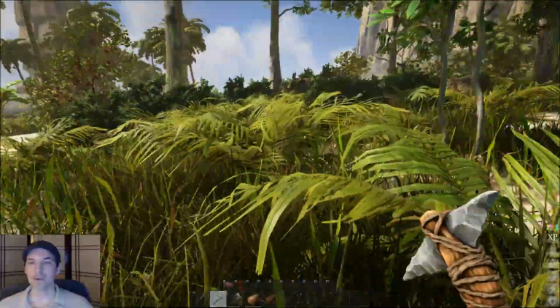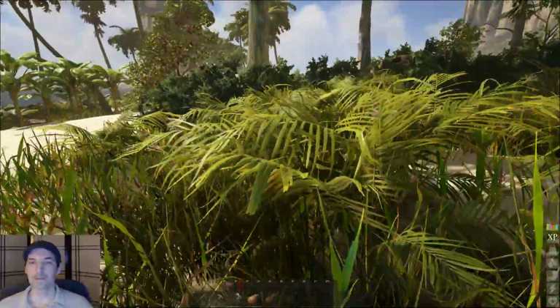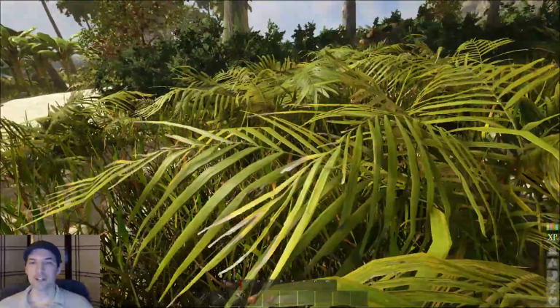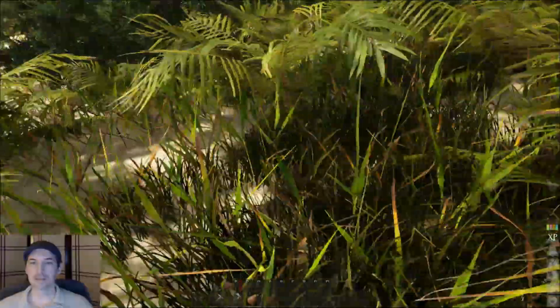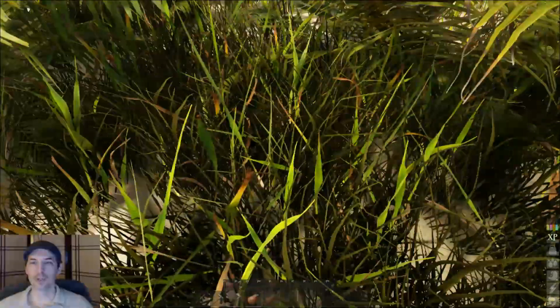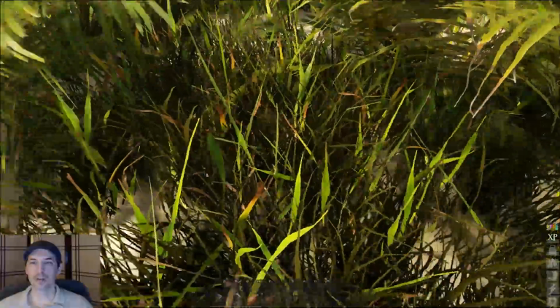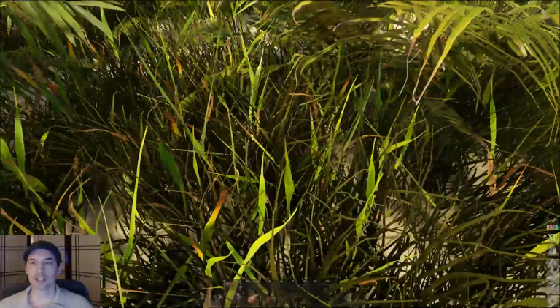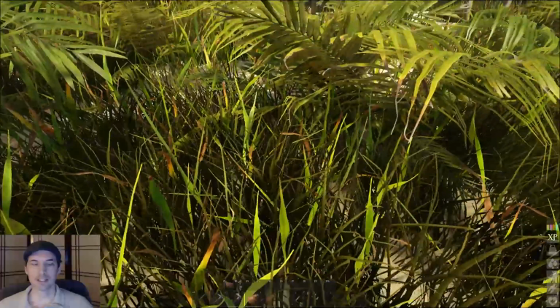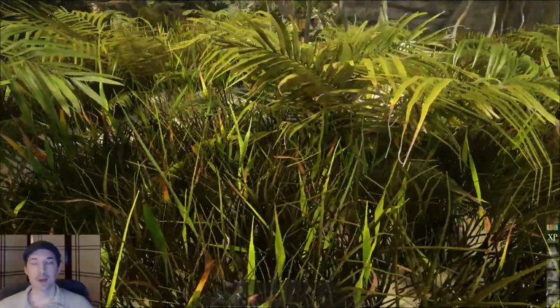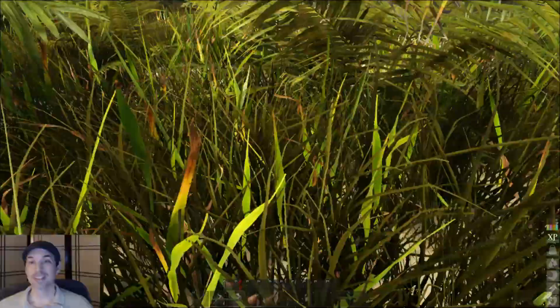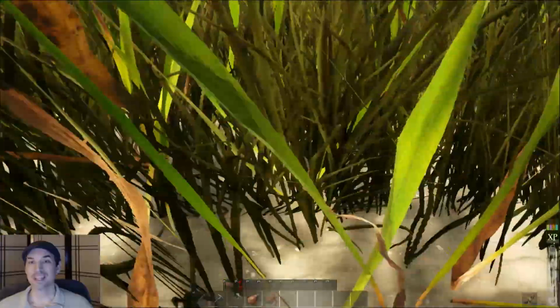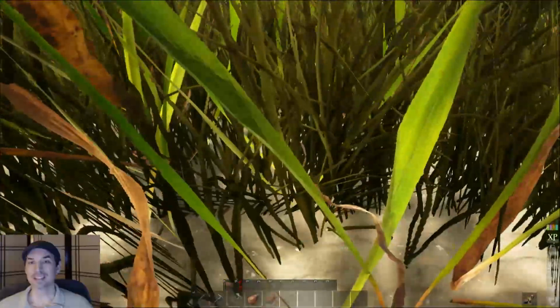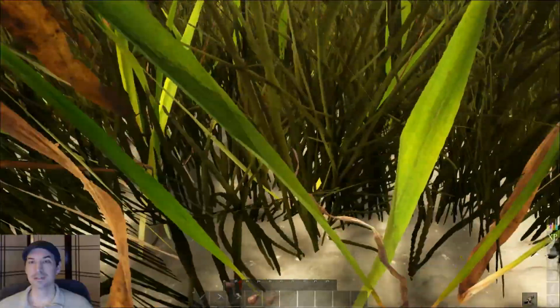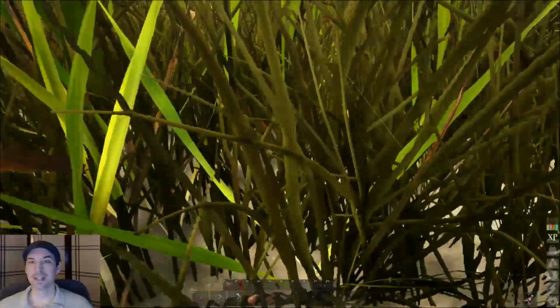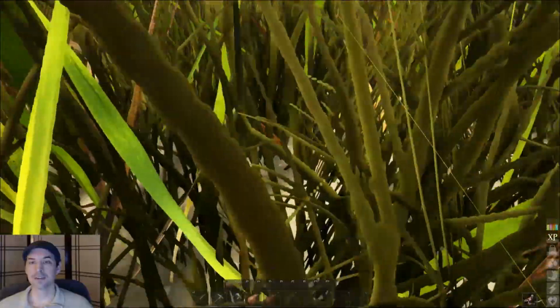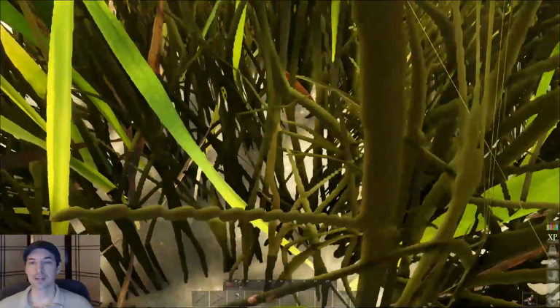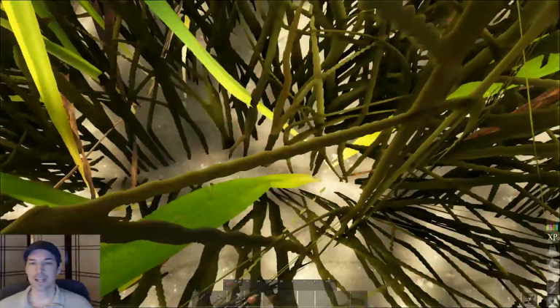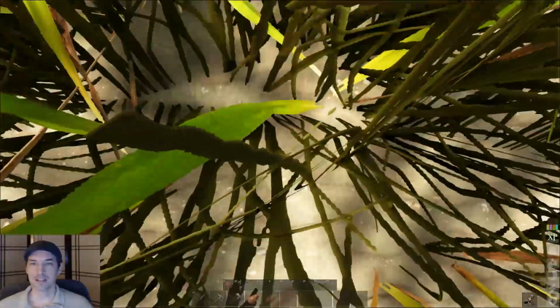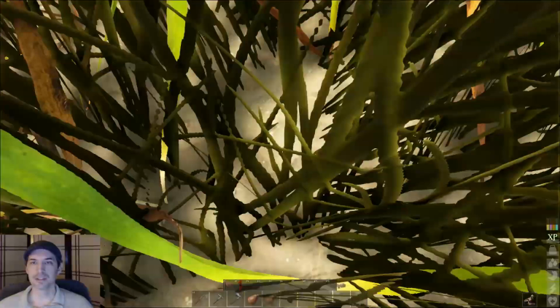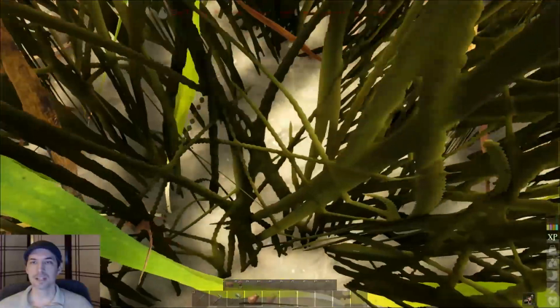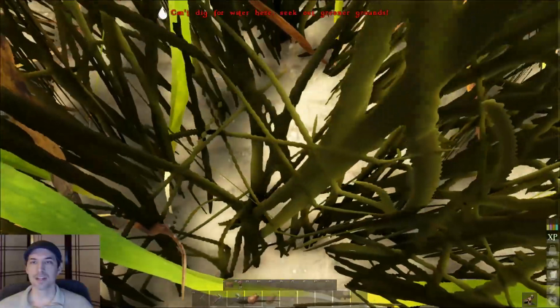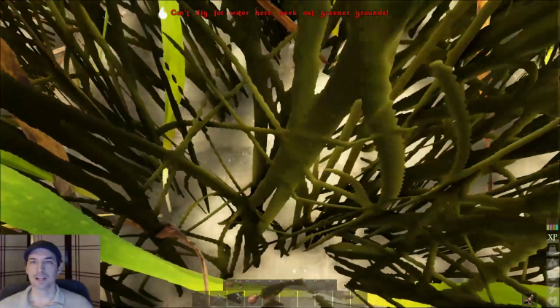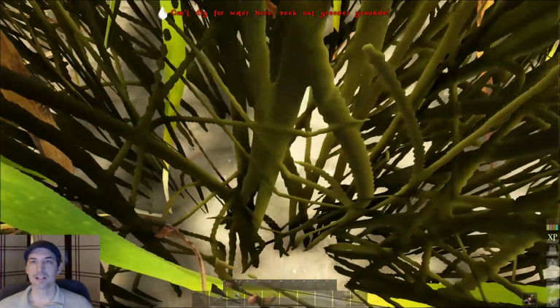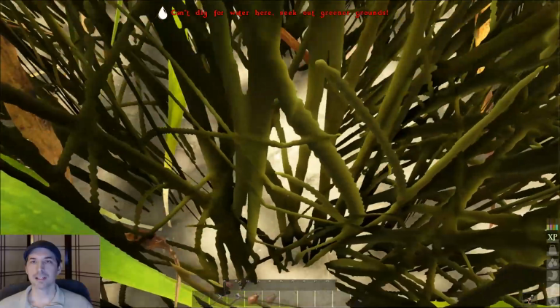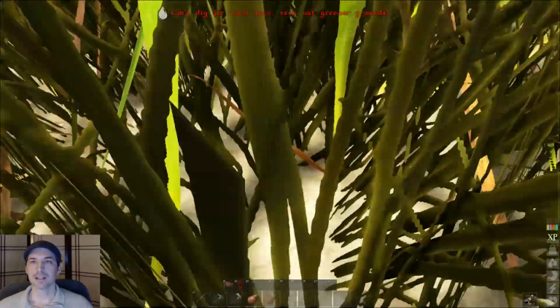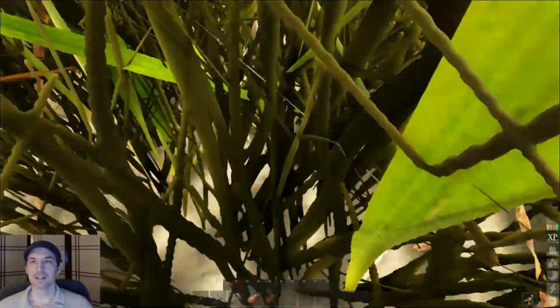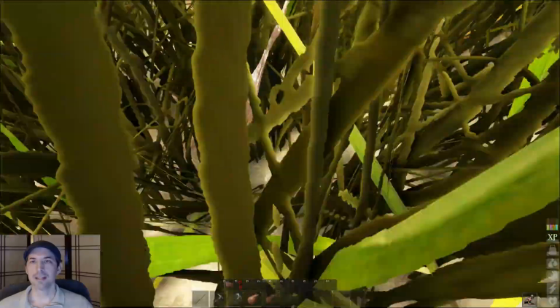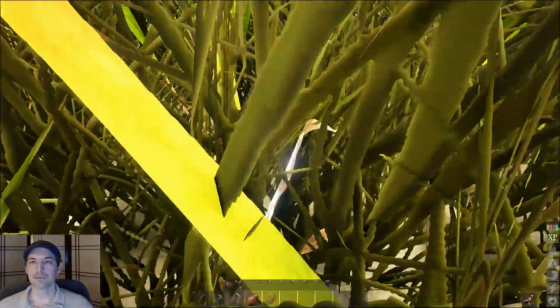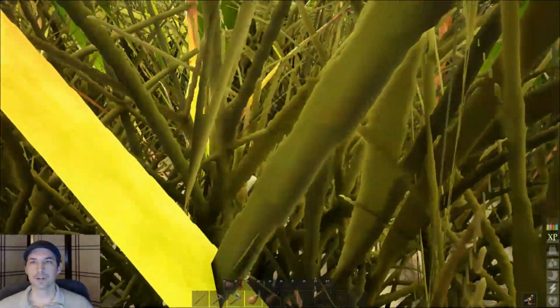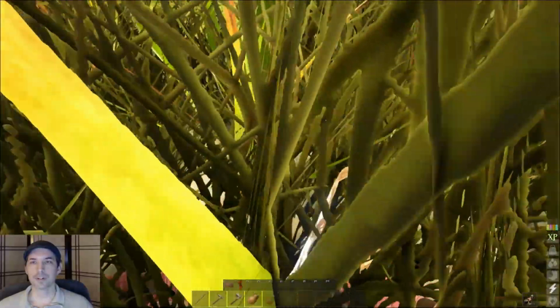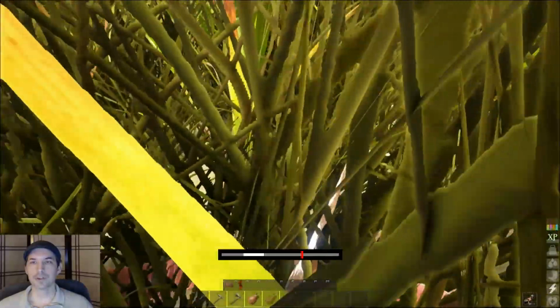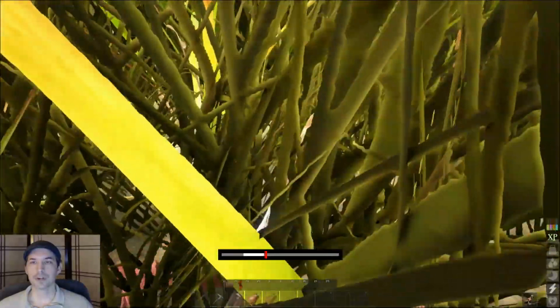So find some green ground like this, press X to get down on the ground and then just look down and click. You can't dig for water here — you need greener ground.